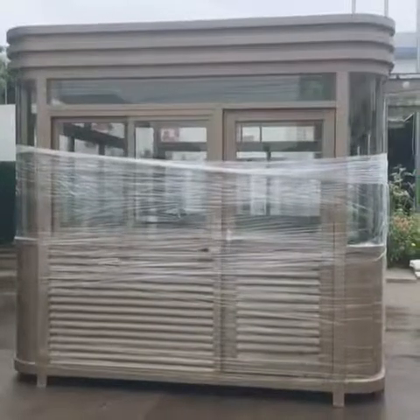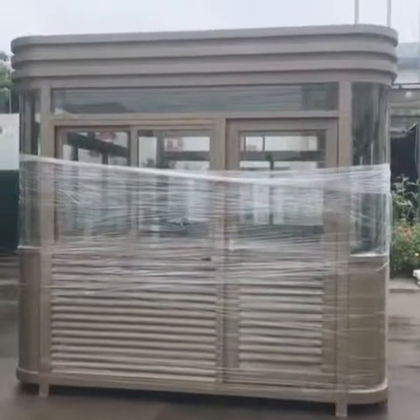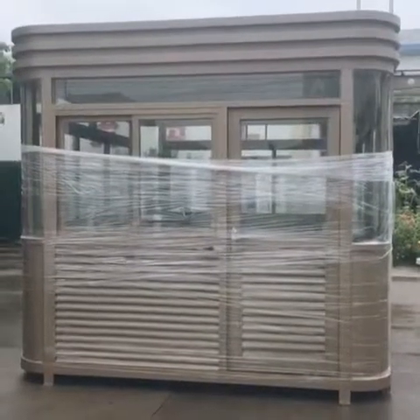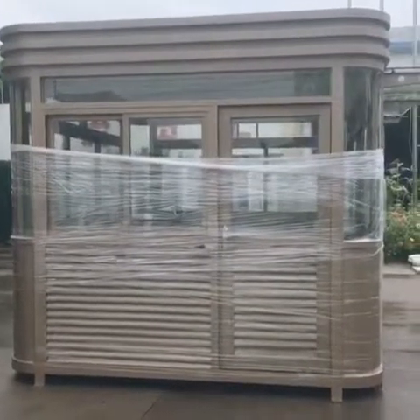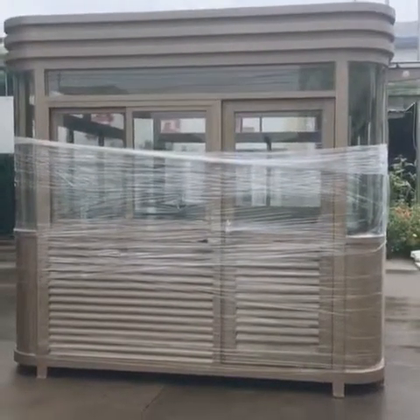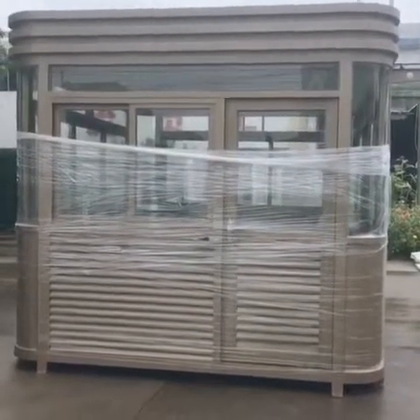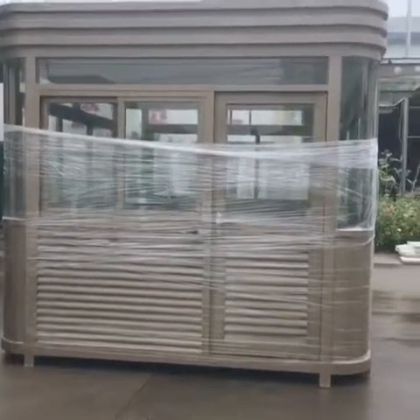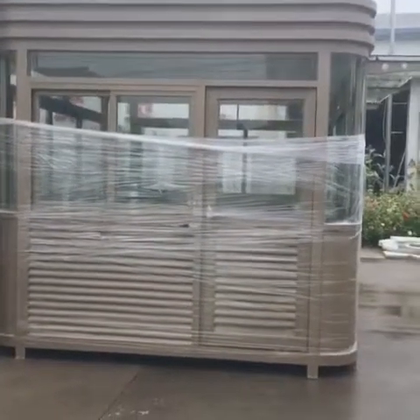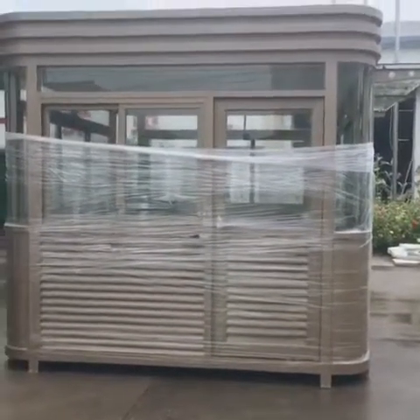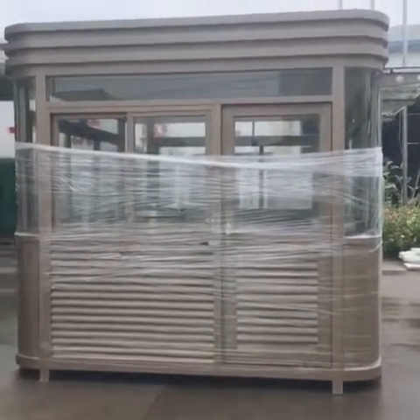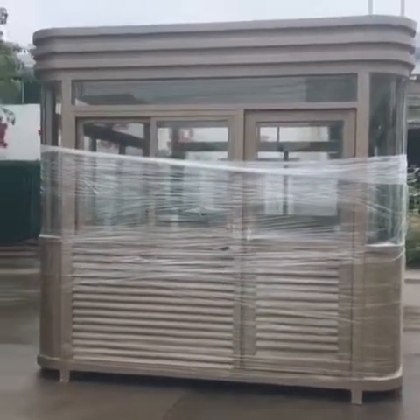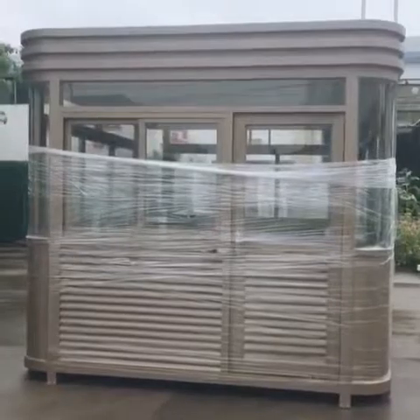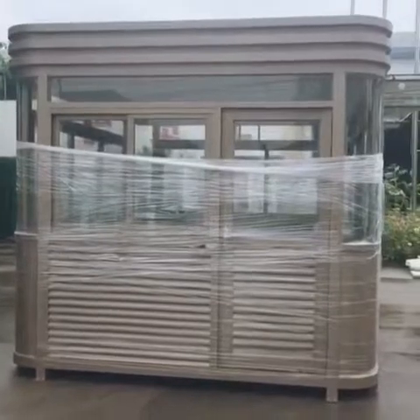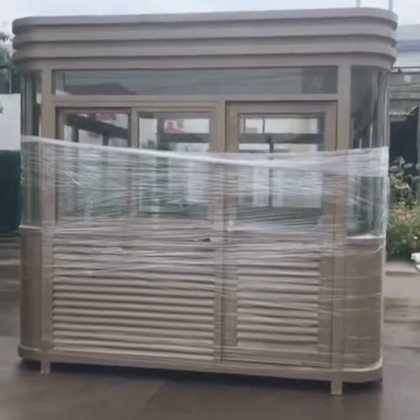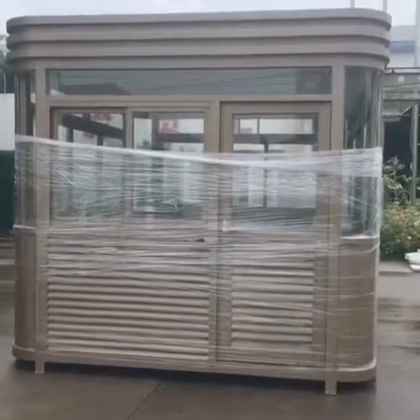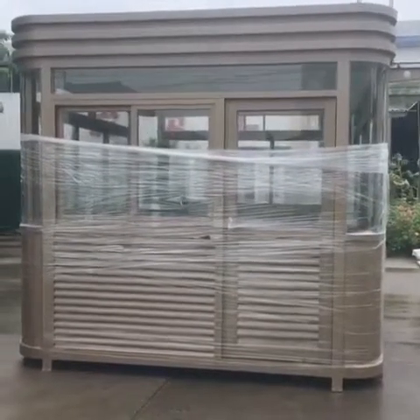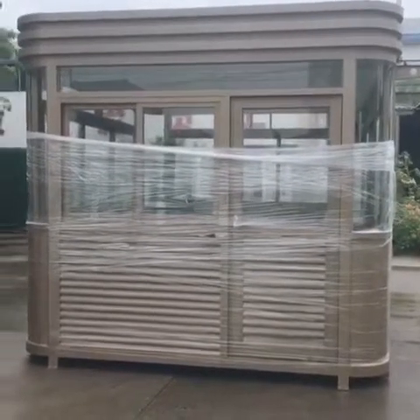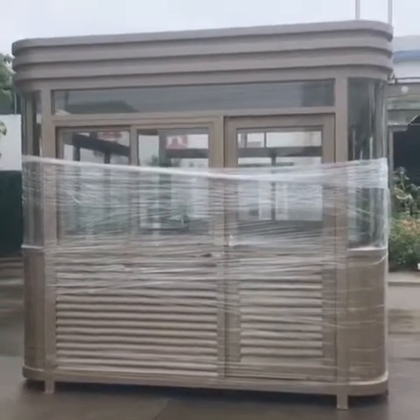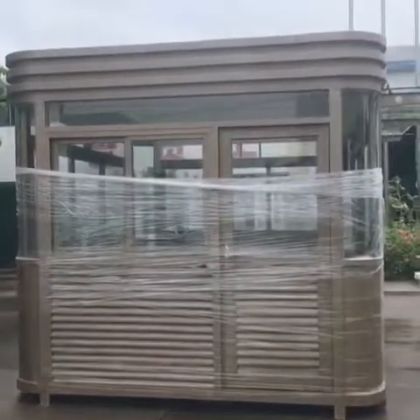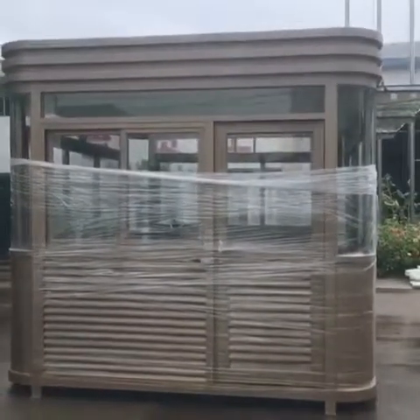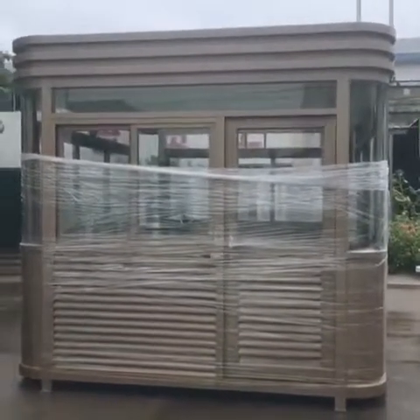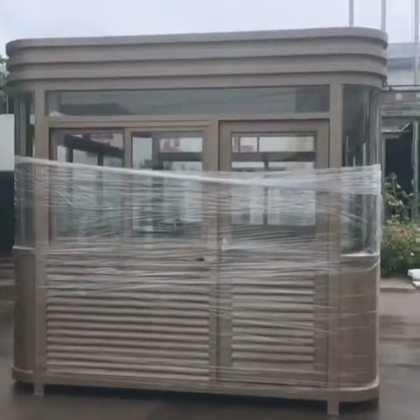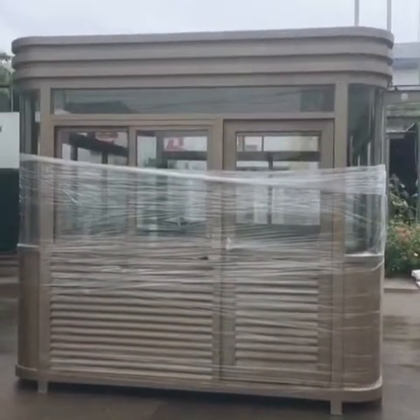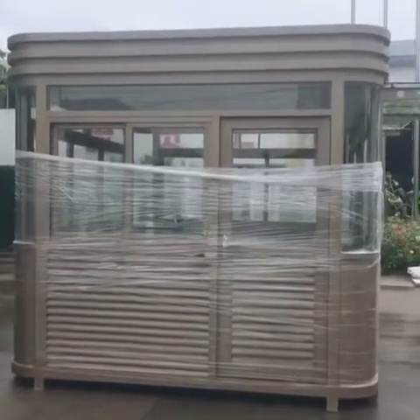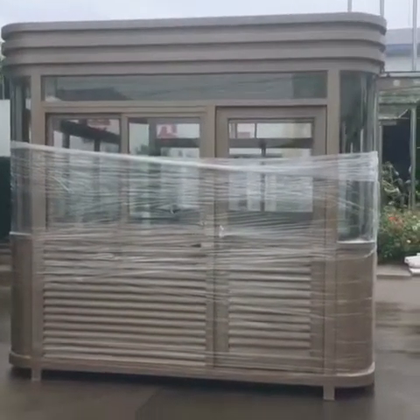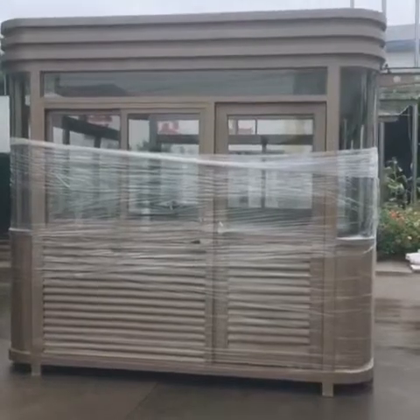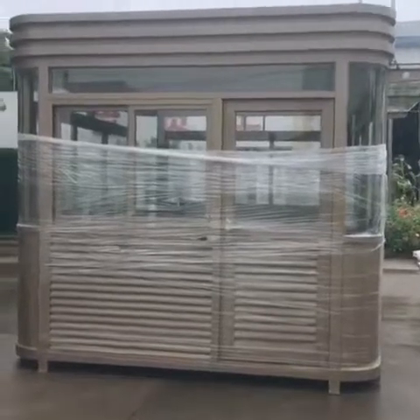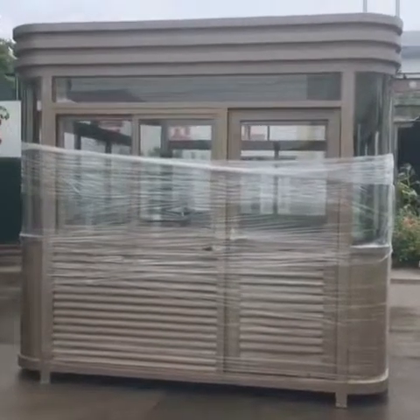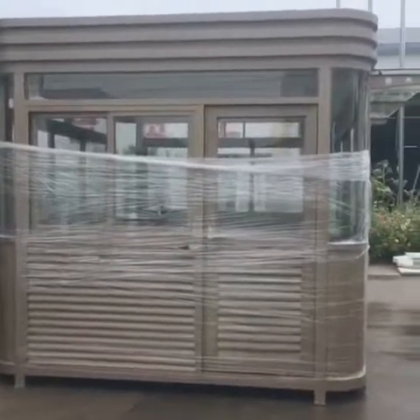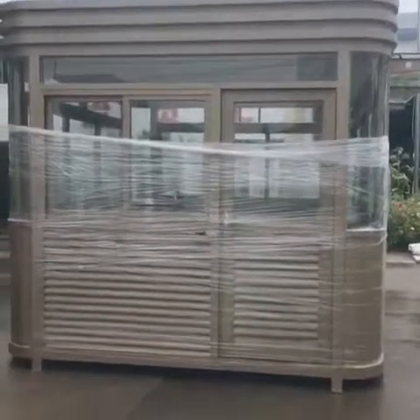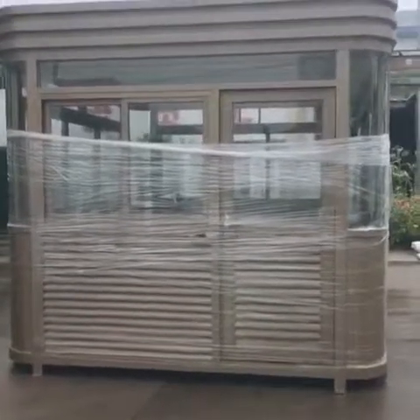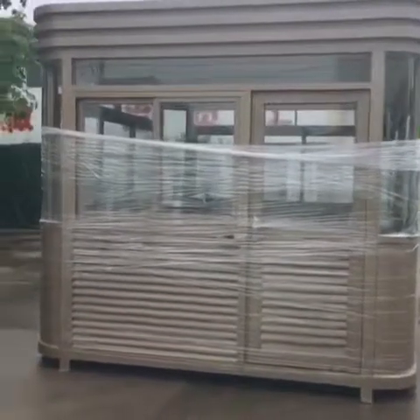Hello everyone, this is Crystal. I'm going to show you our factory new project, the kiosk. As you can check, the color is gold, the structure is aluminum with the glasses.